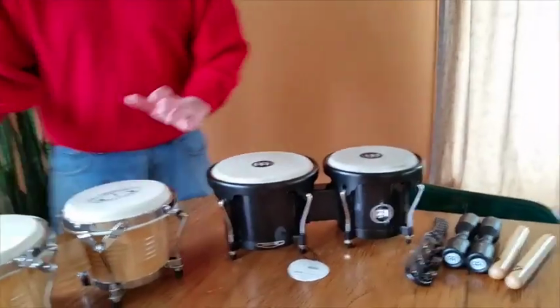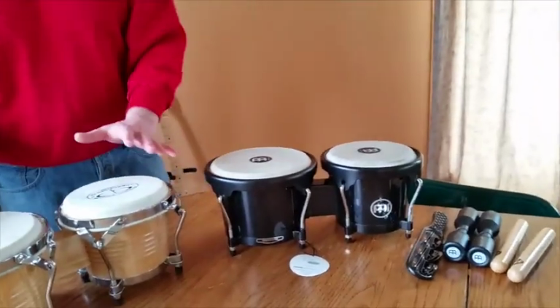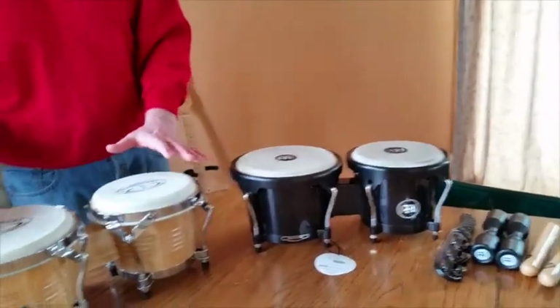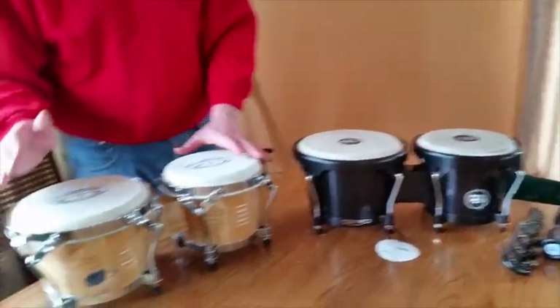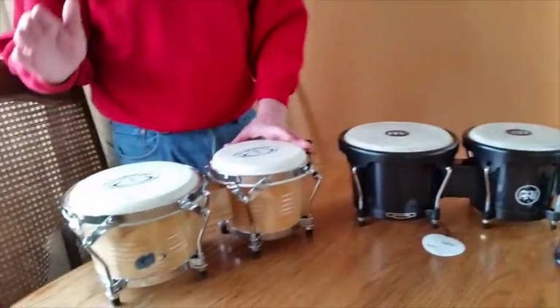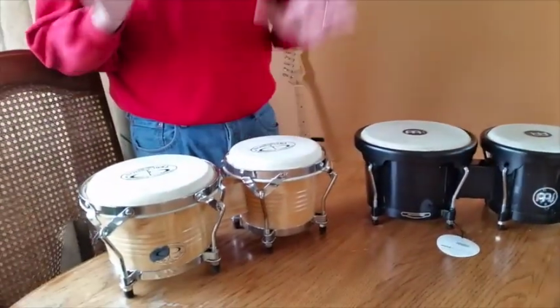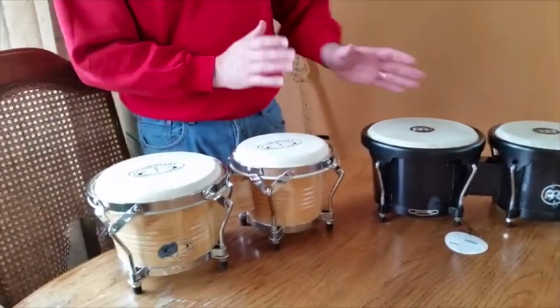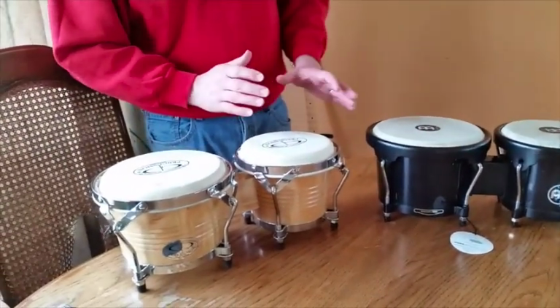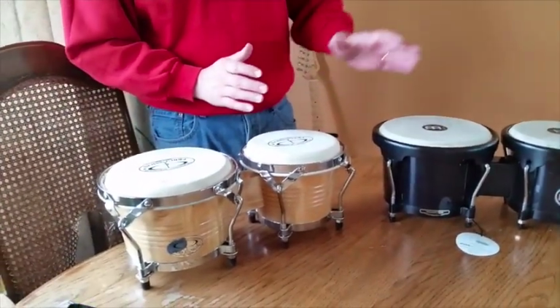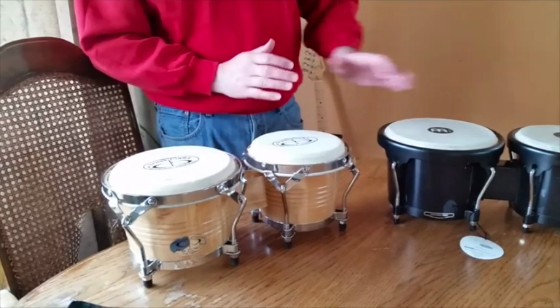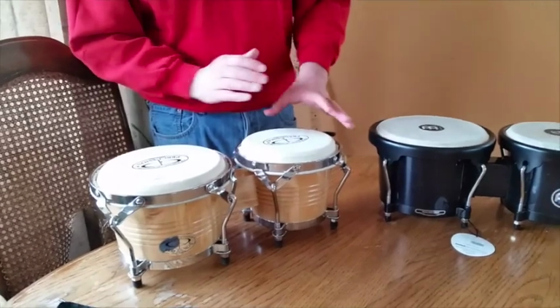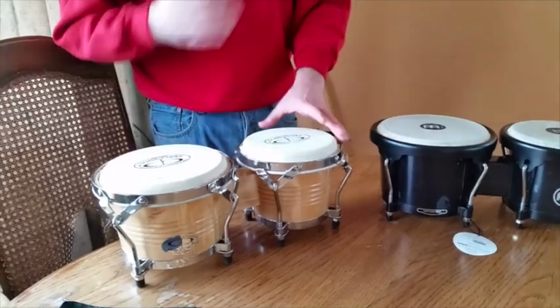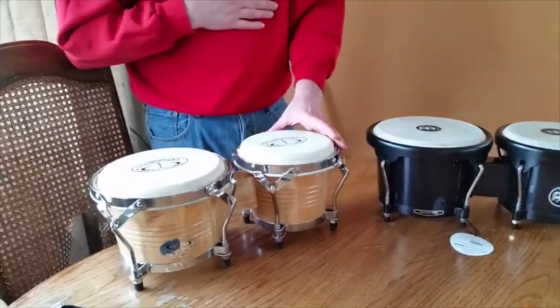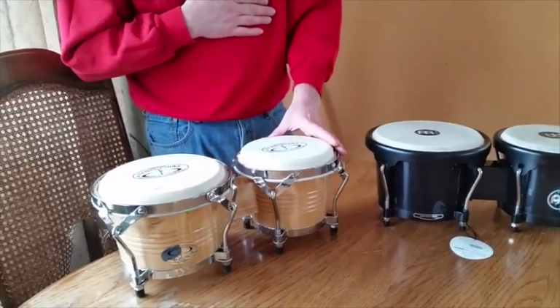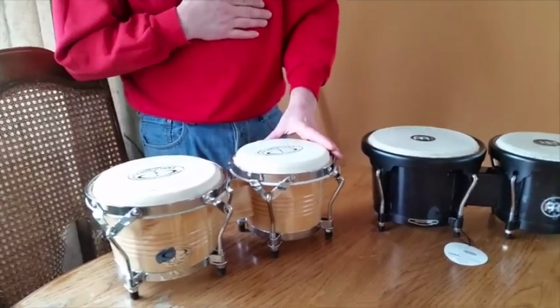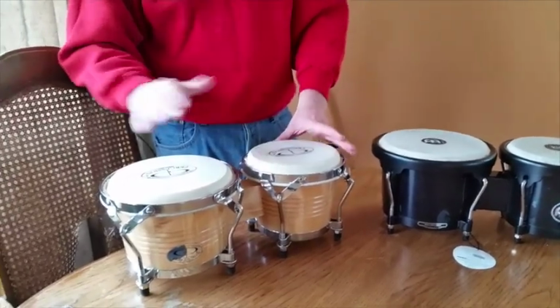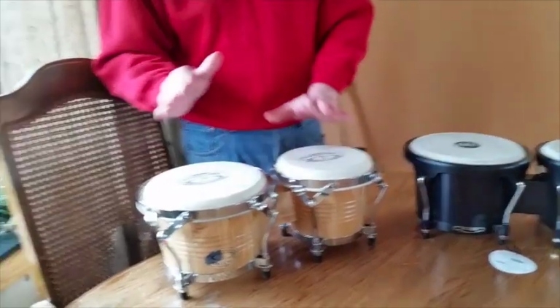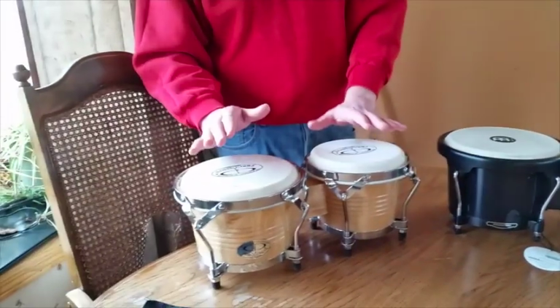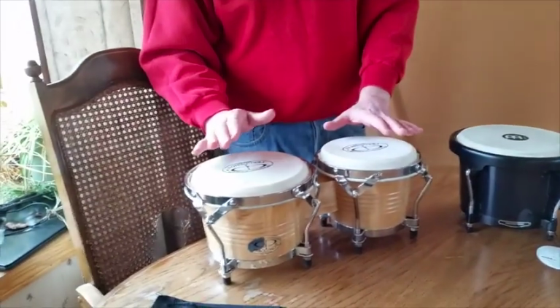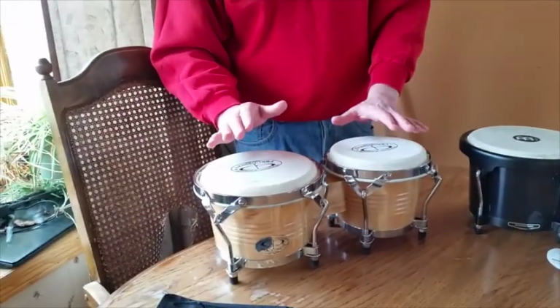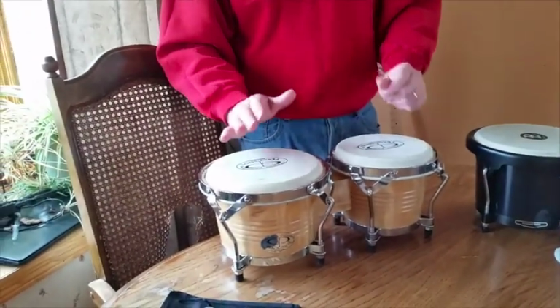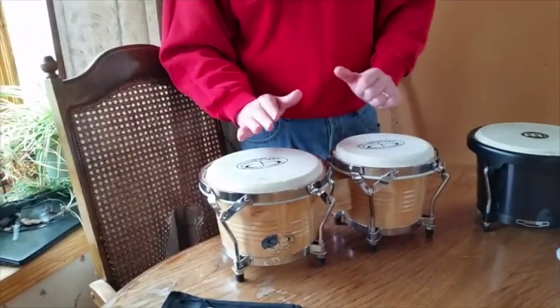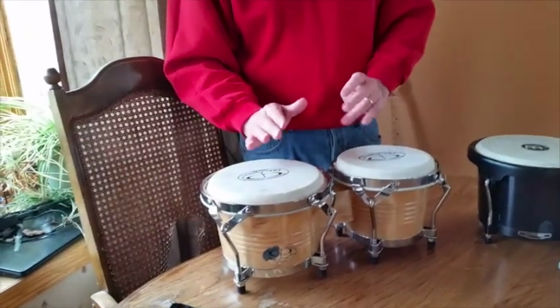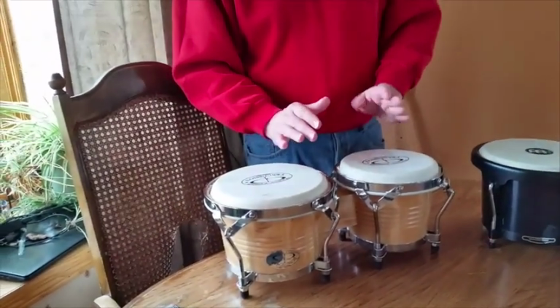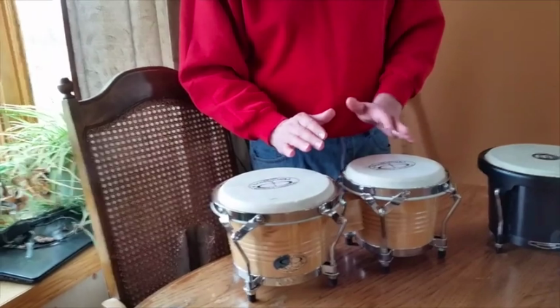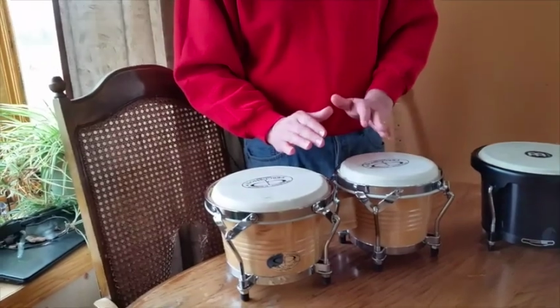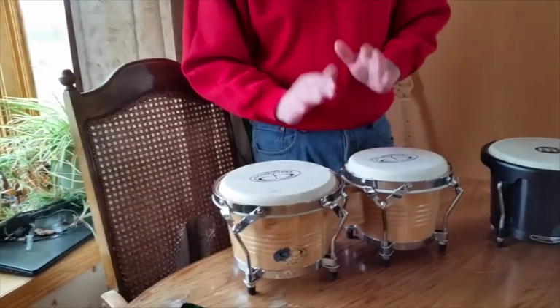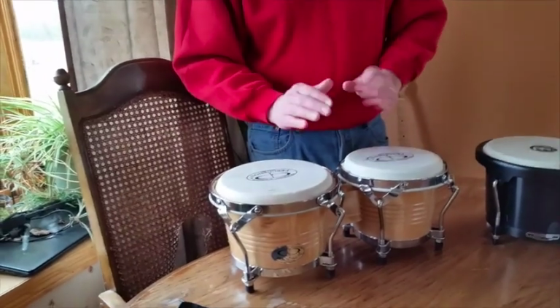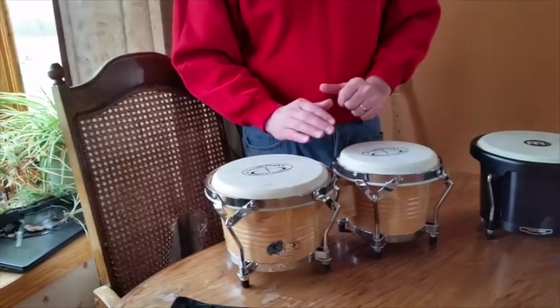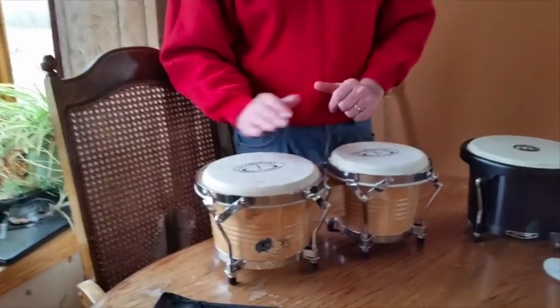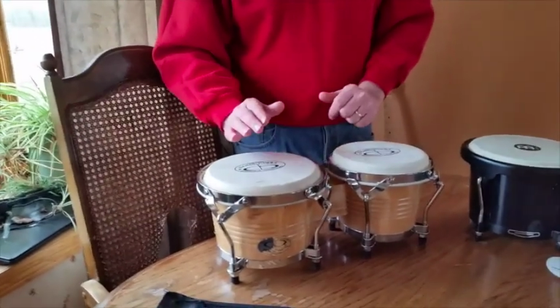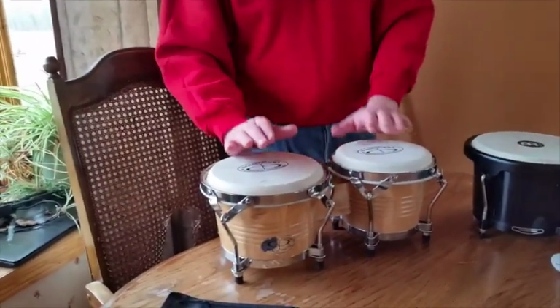Now we get to sound. In the same situation, the Meinl actually are quite a bit nicer. I'm going to play them for you, and then I'll tell you what I'm hearing, and then I'll play them again.